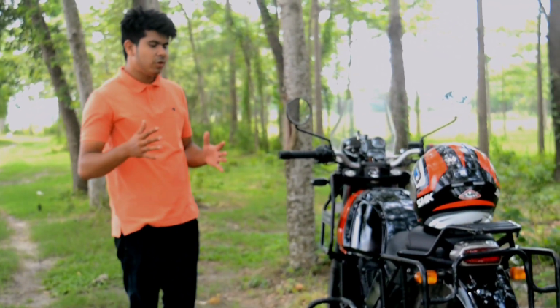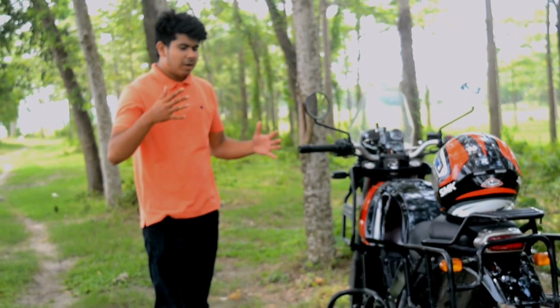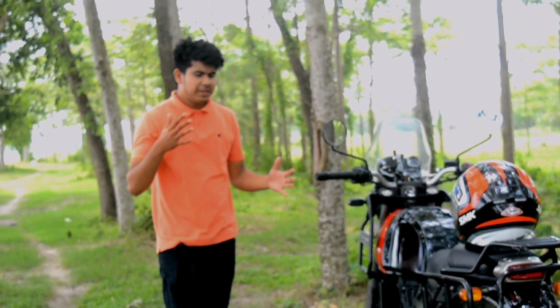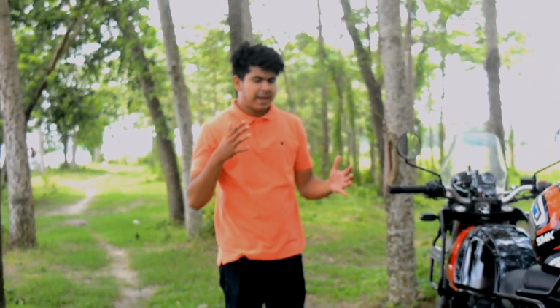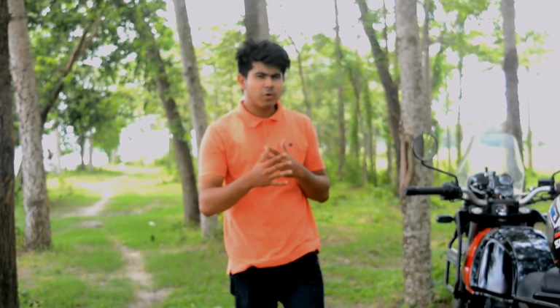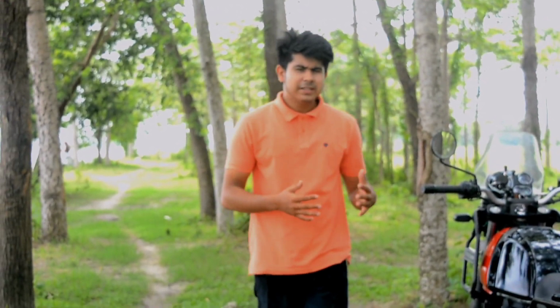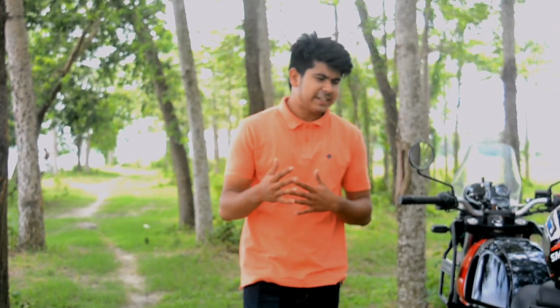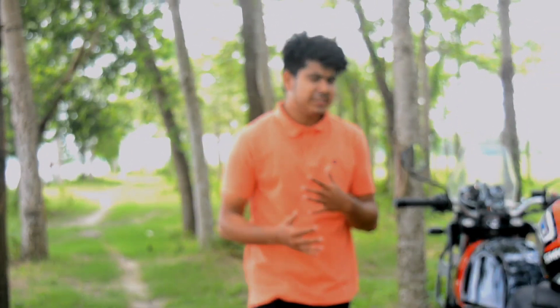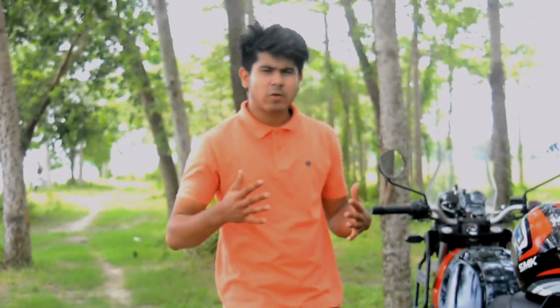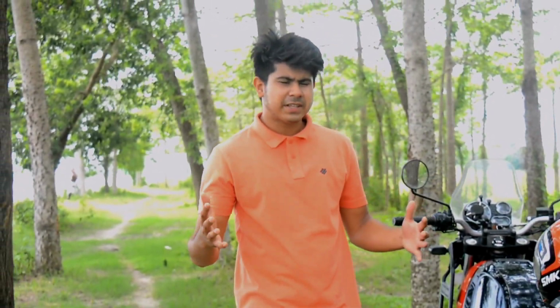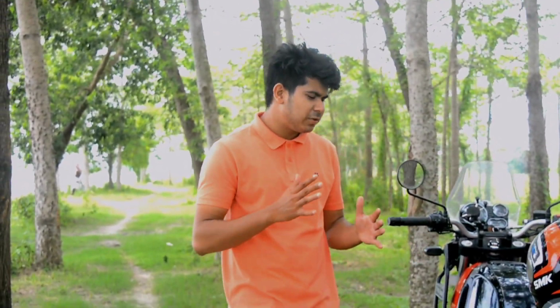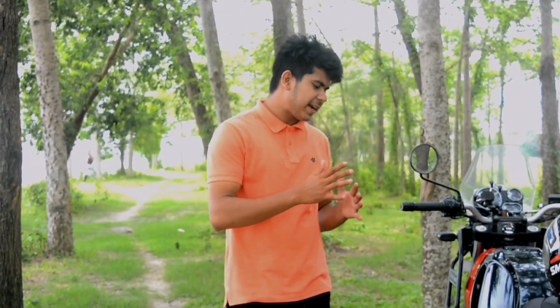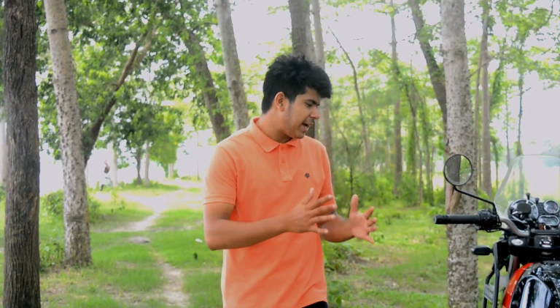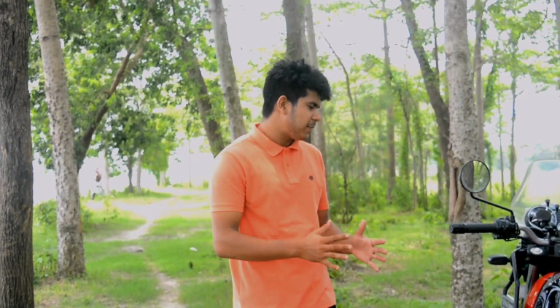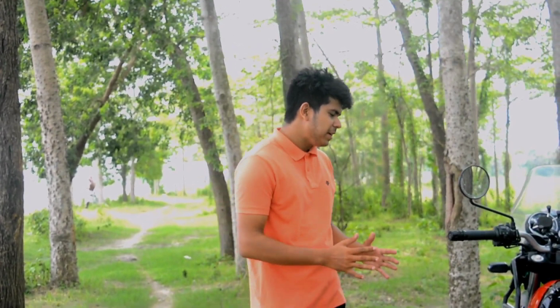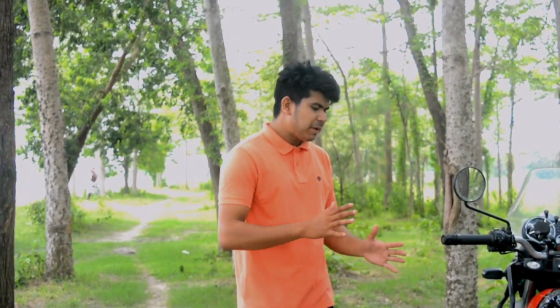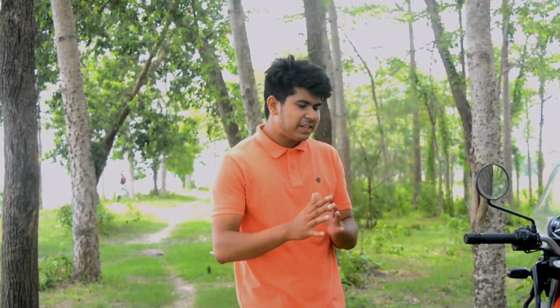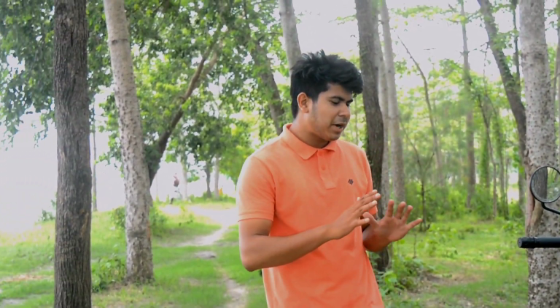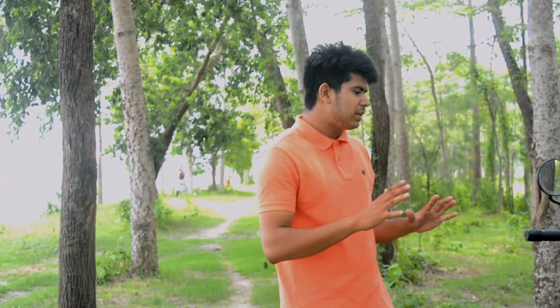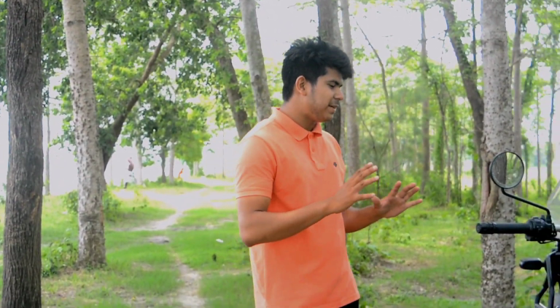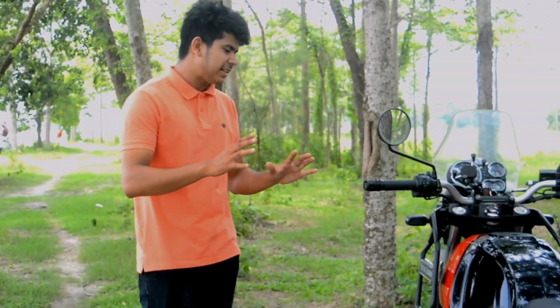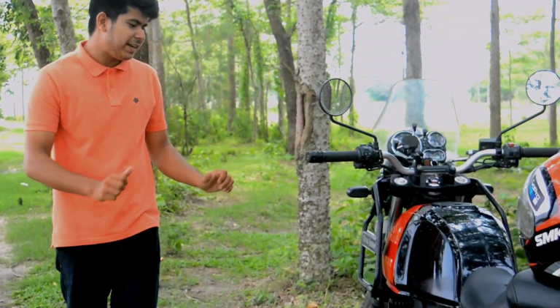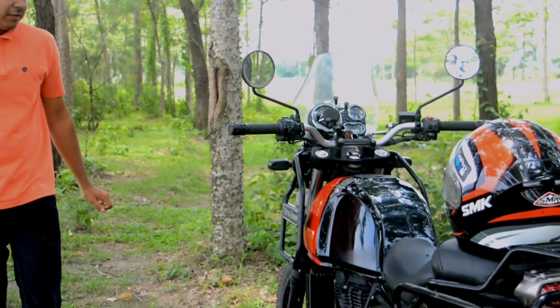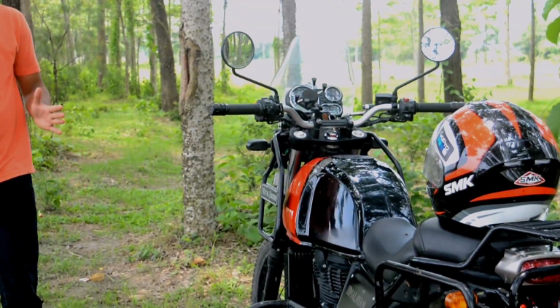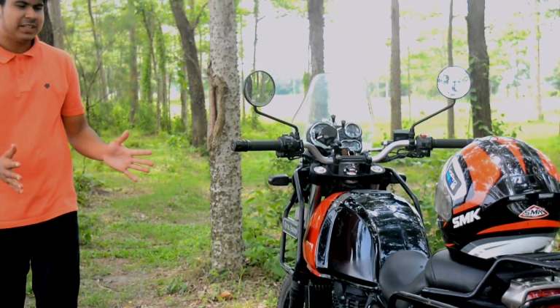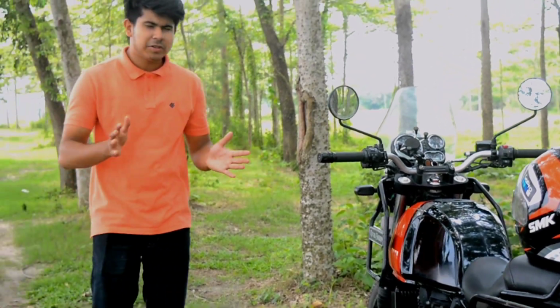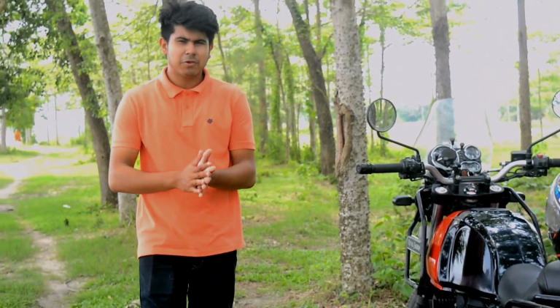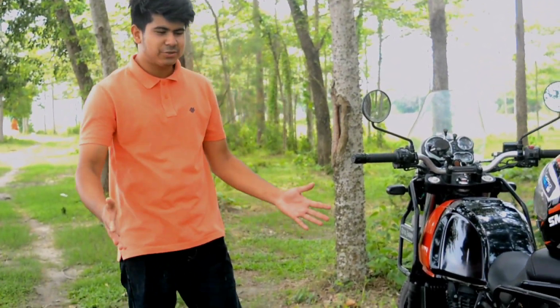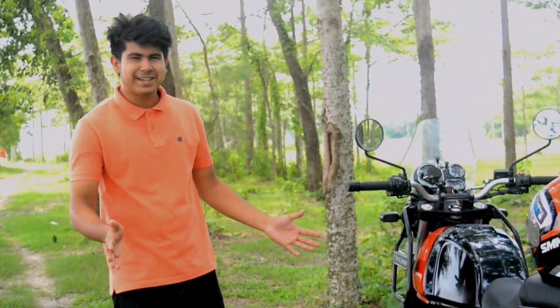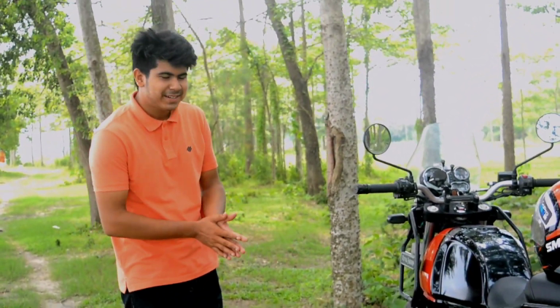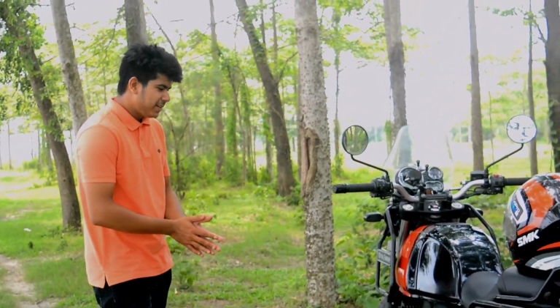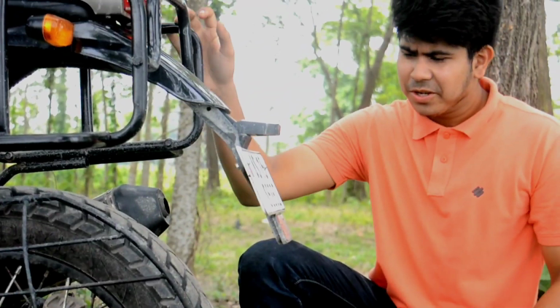Now I have told you the good points. I am going to tell you which side is the worst in this bike. You should know this too if you want to buy the Himalayan.